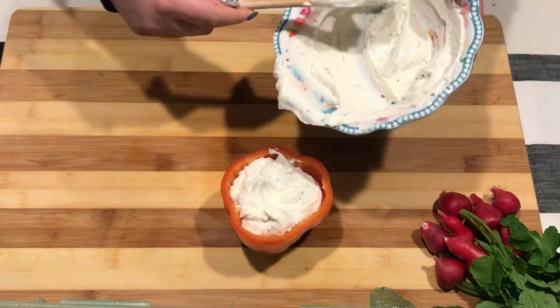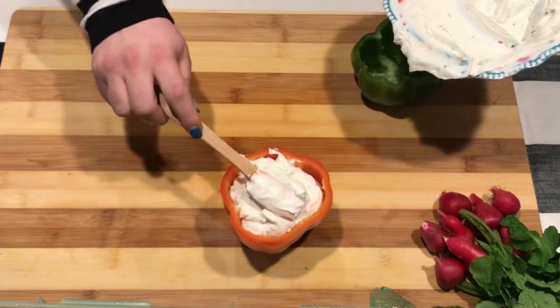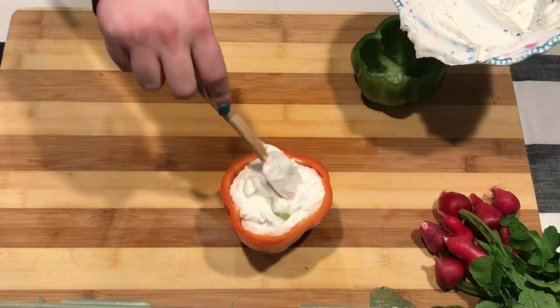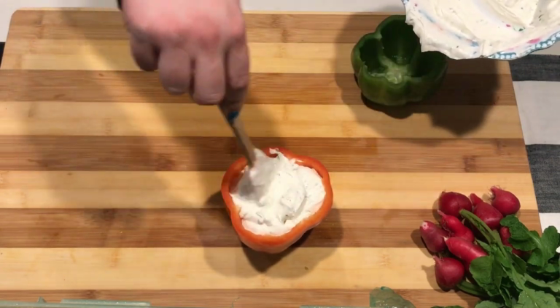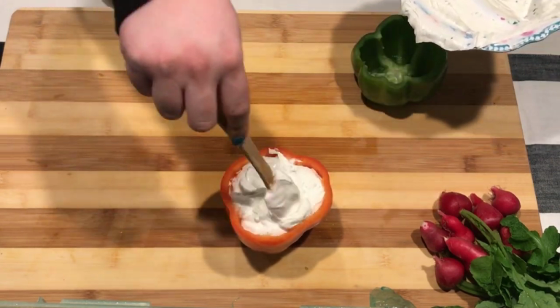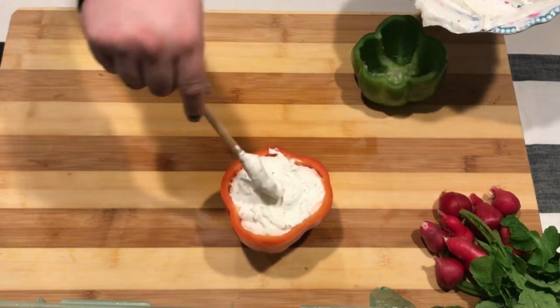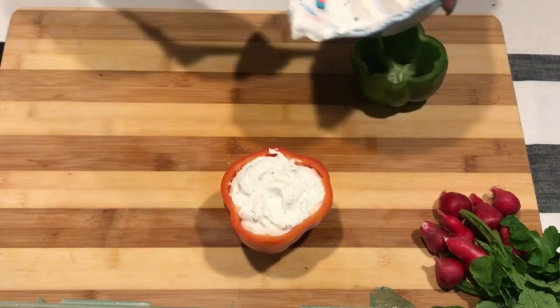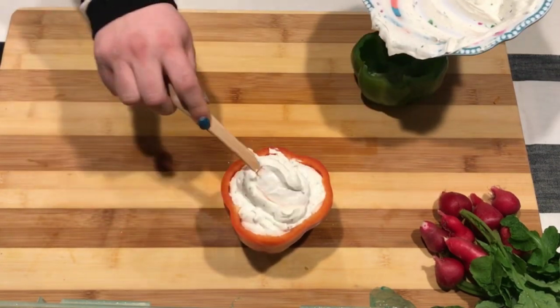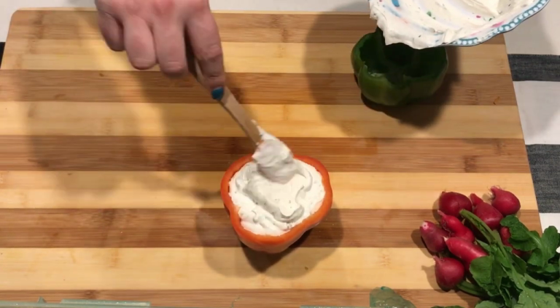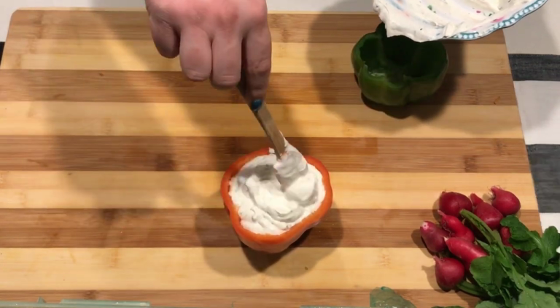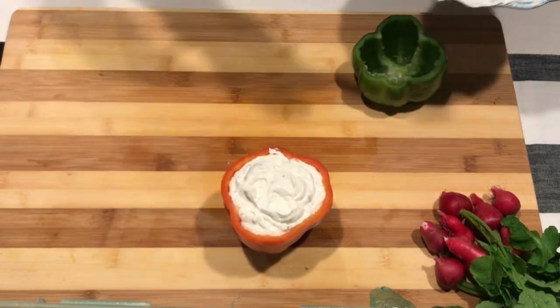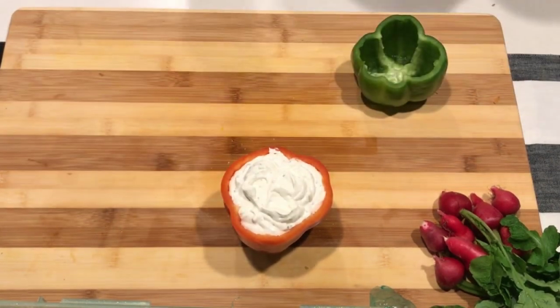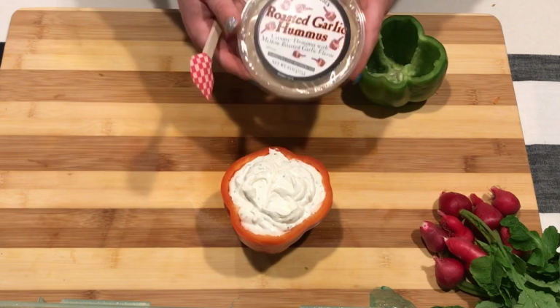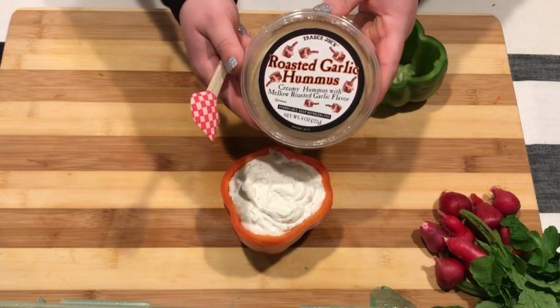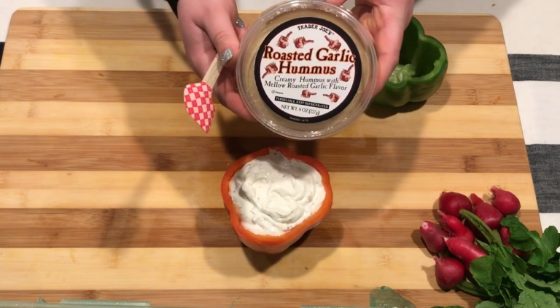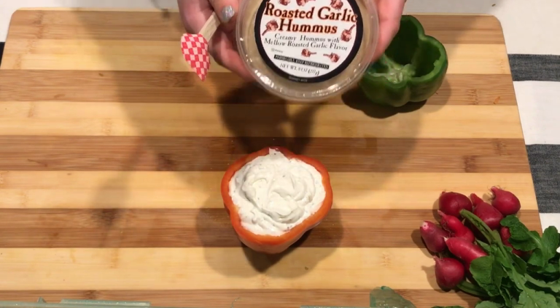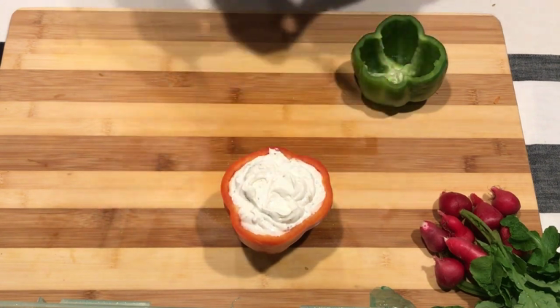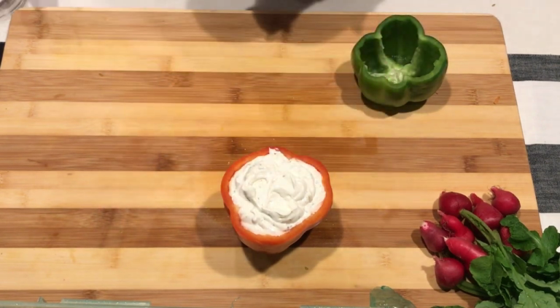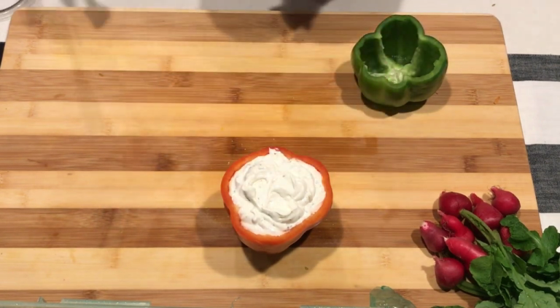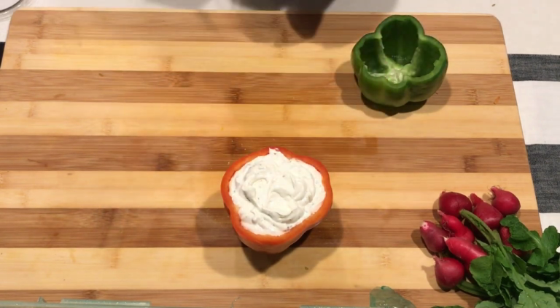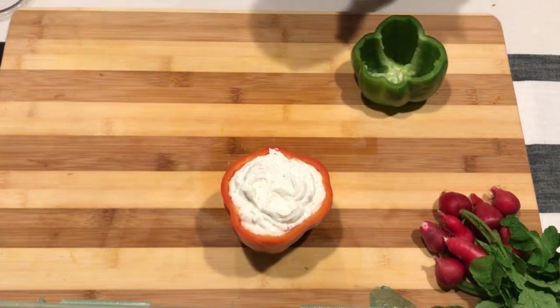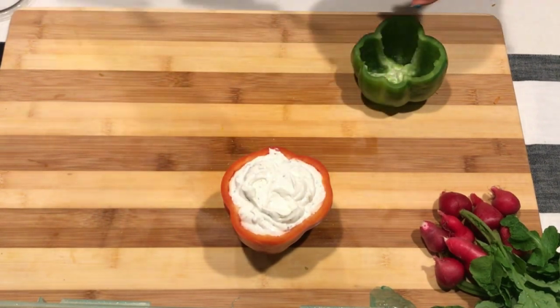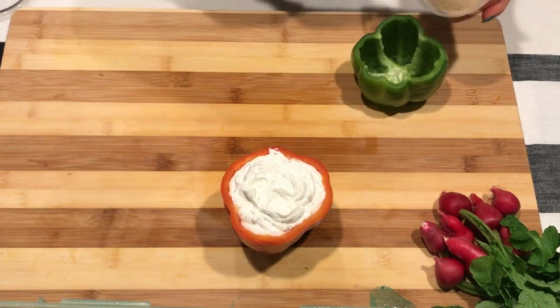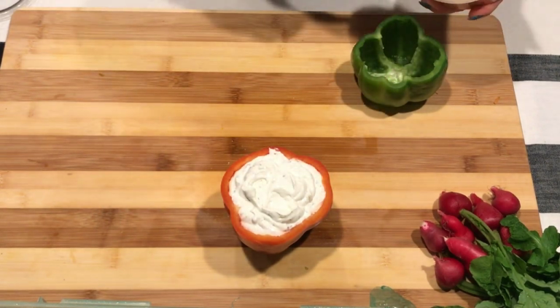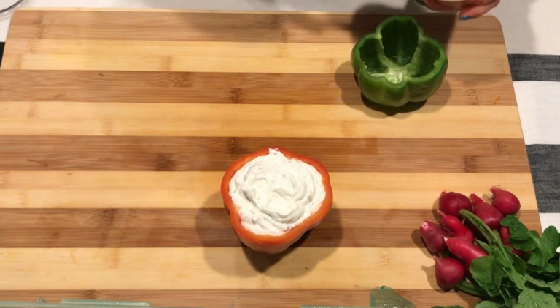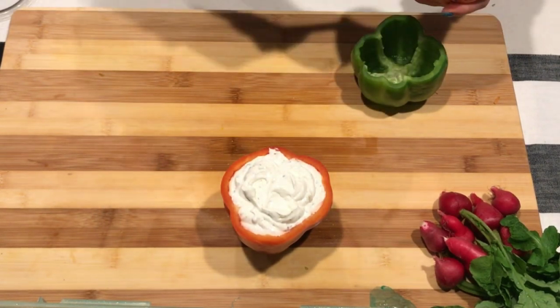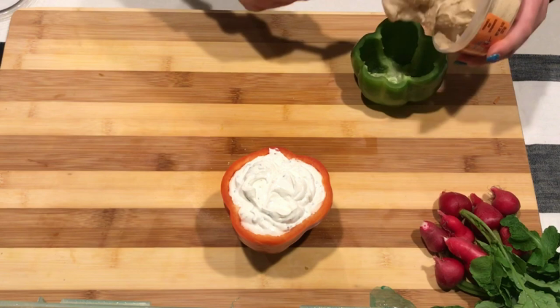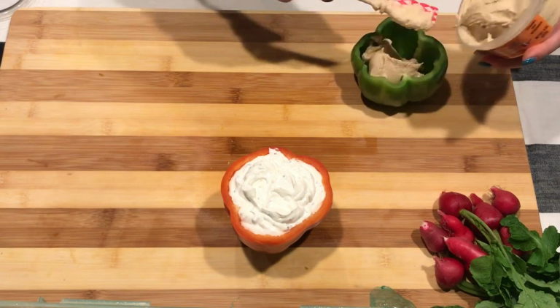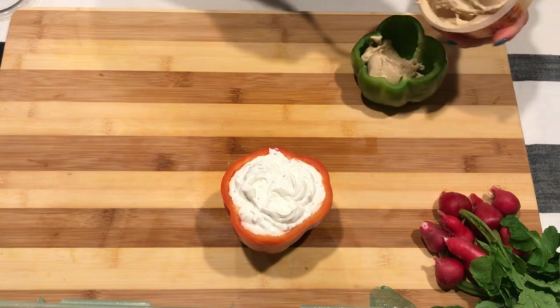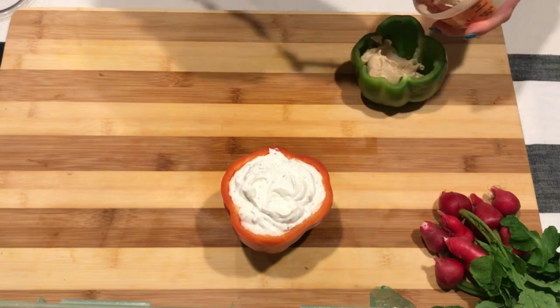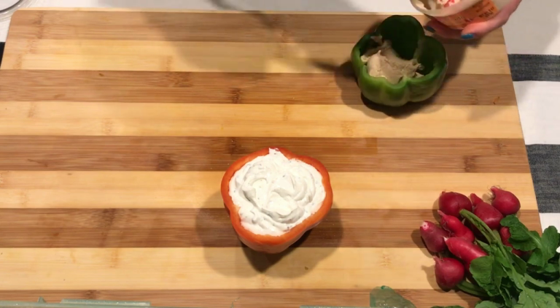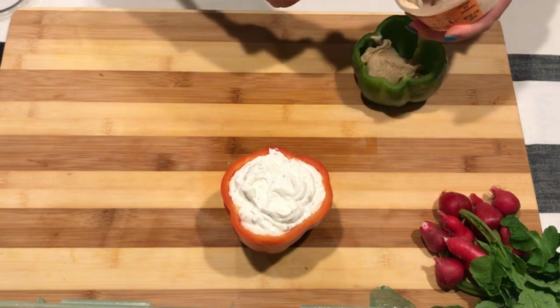I'm putting my ranch dip in my little pepper cup — how cute, you guys, I love this! And then I'm putting my hummus in my green pepper, and then I'm going to start putting the board together.